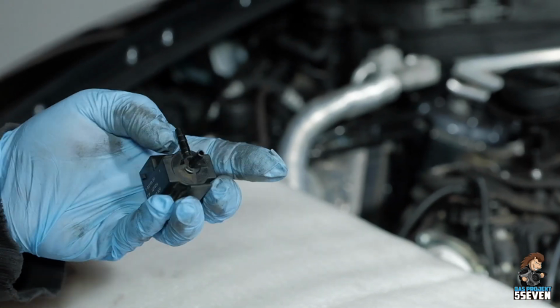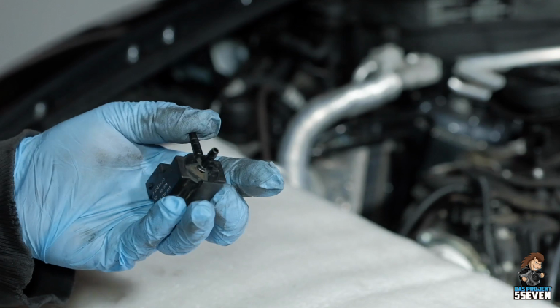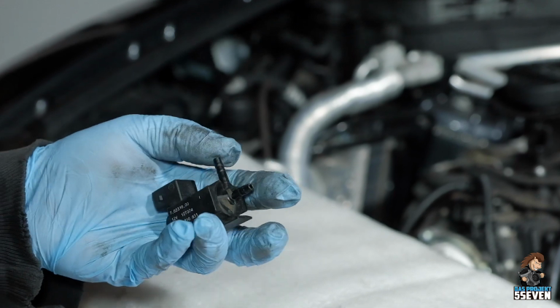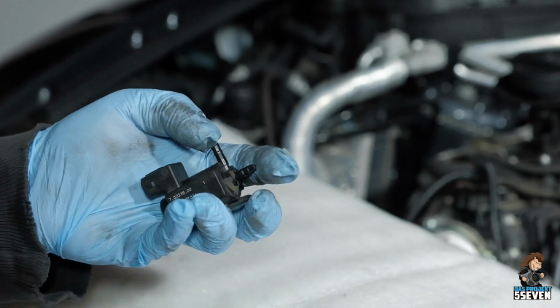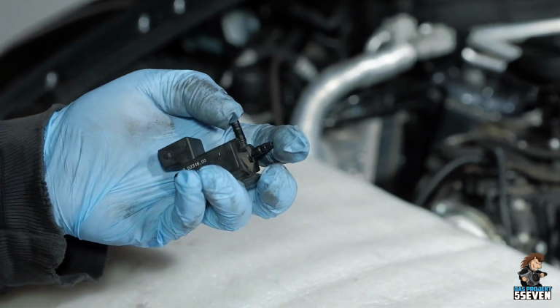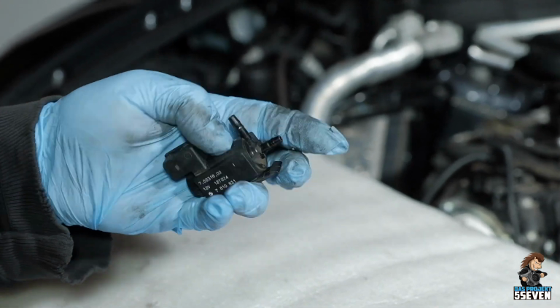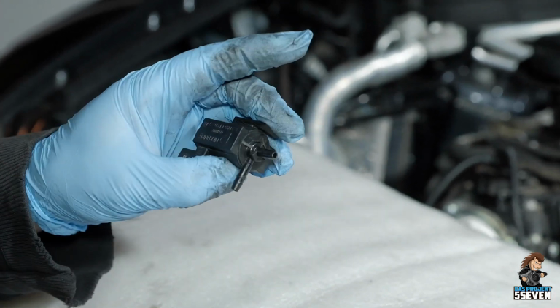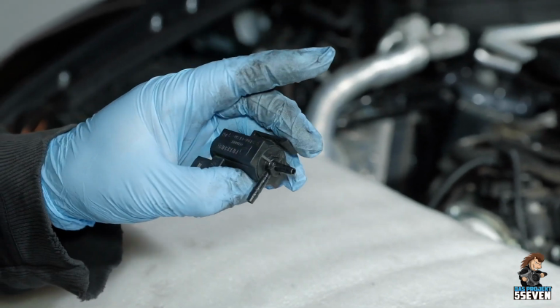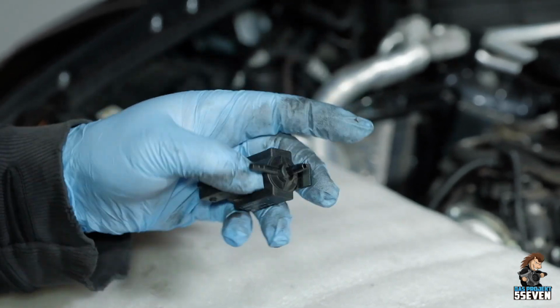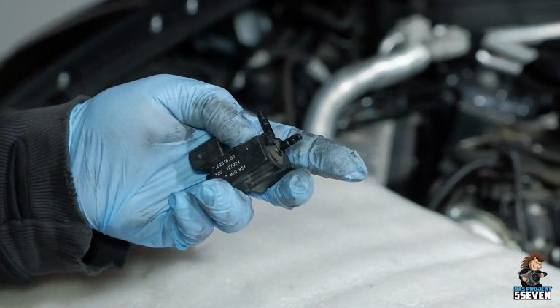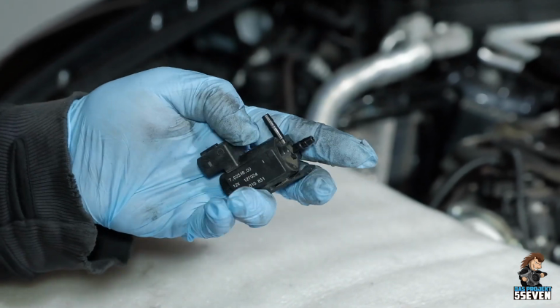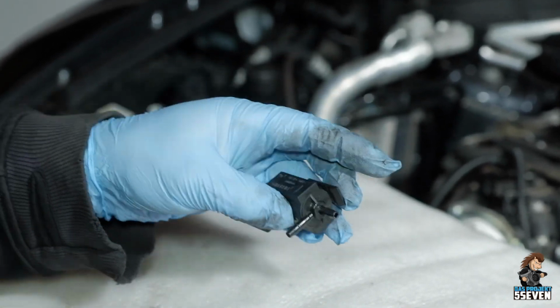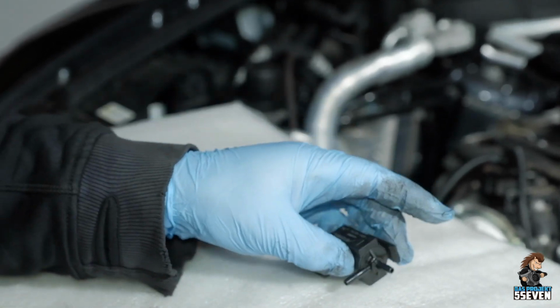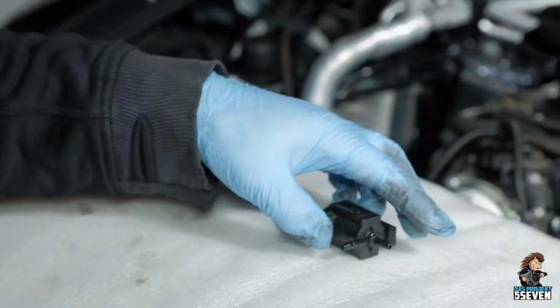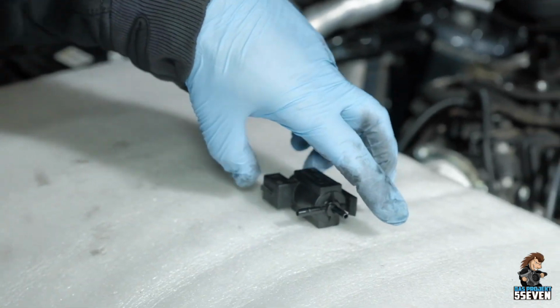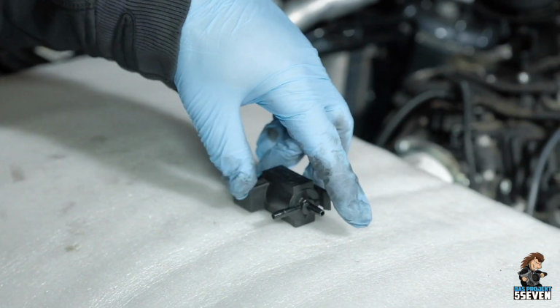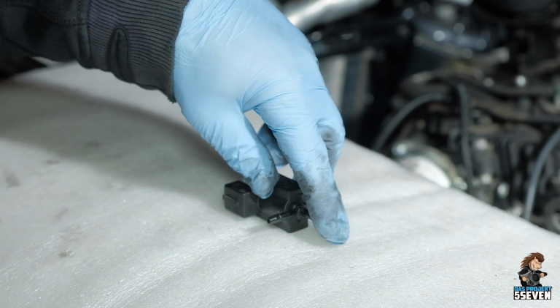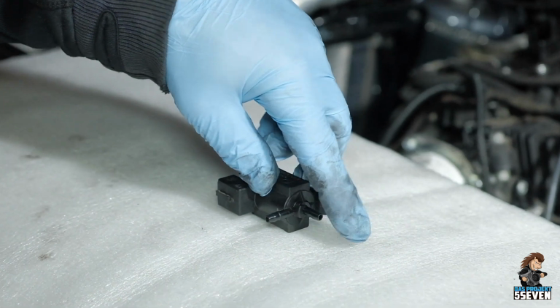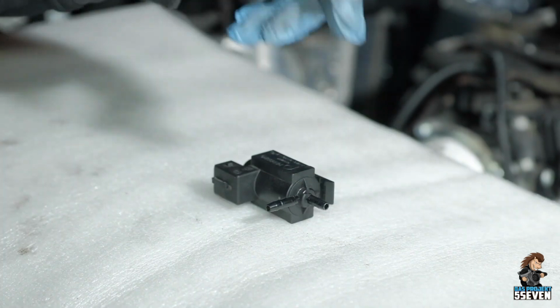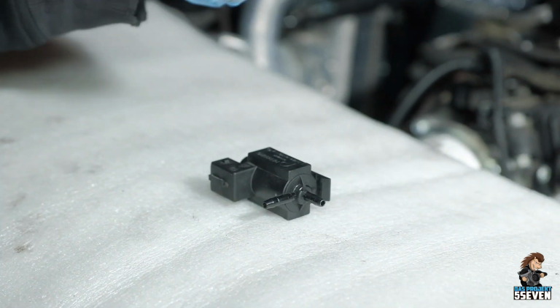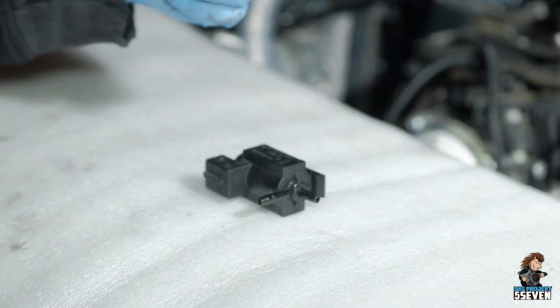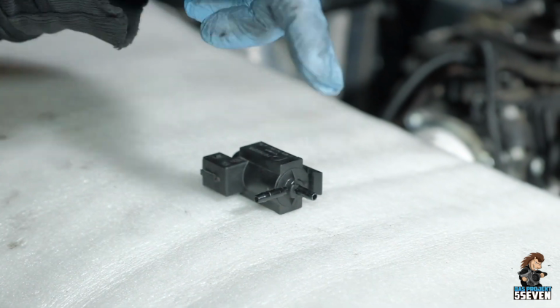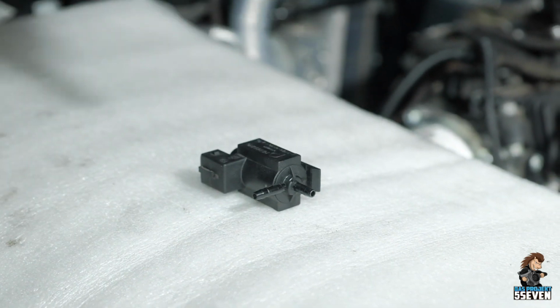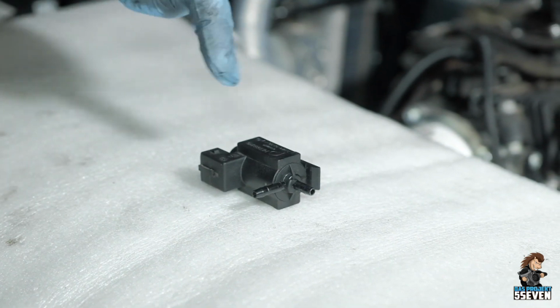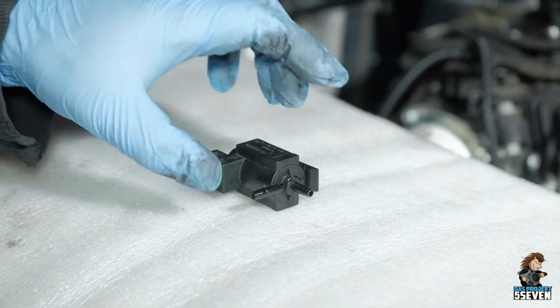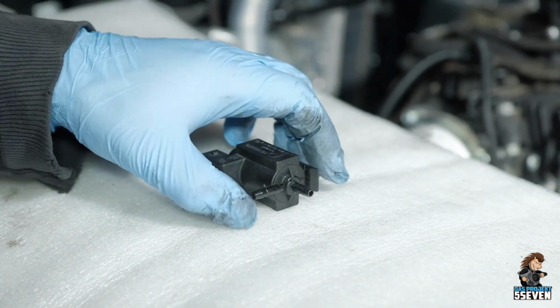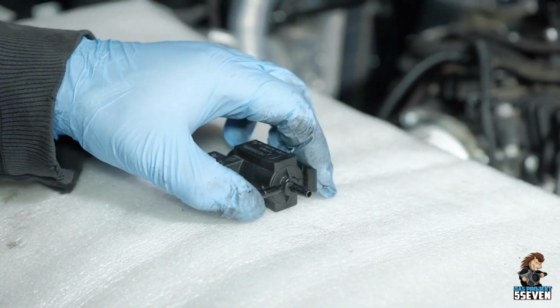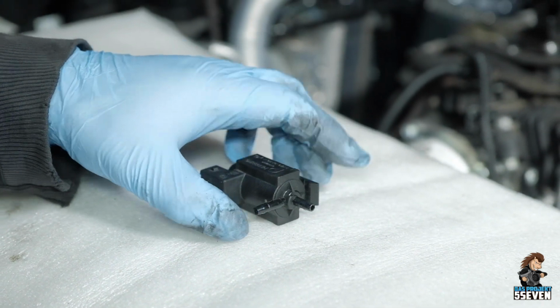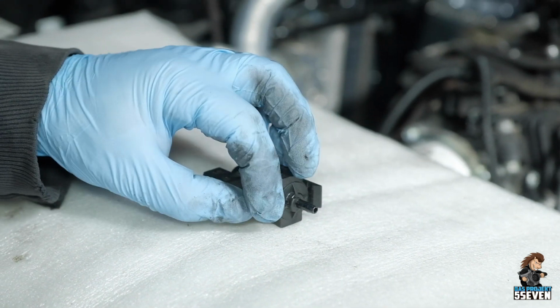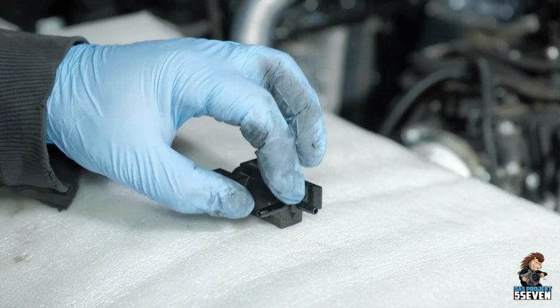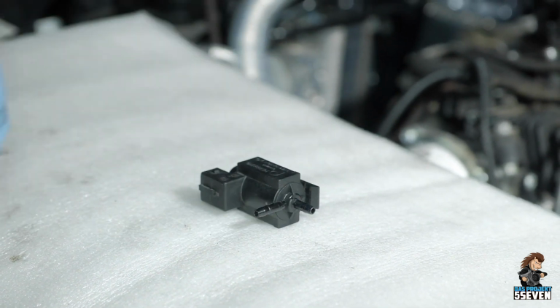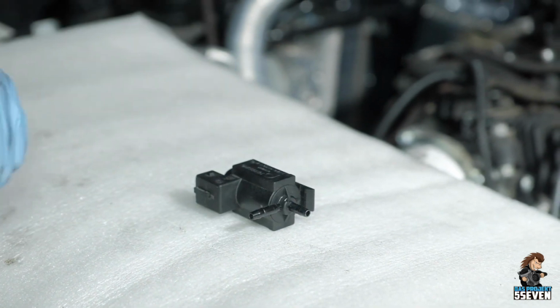It has two vacuum nipples — one is the input and one is the output. The straight one is always the input, so vacuum comes in there, and the other is the control nipple and output.